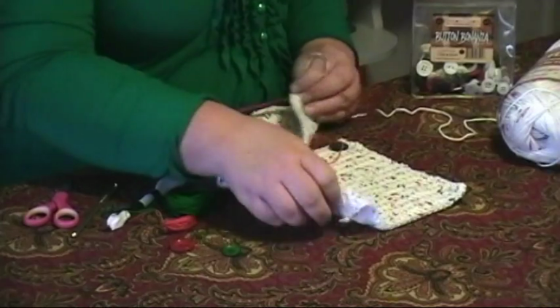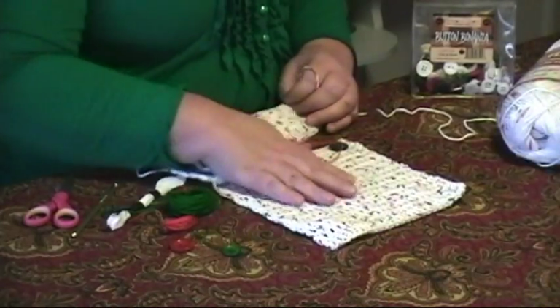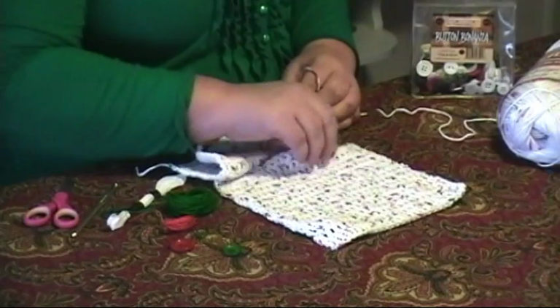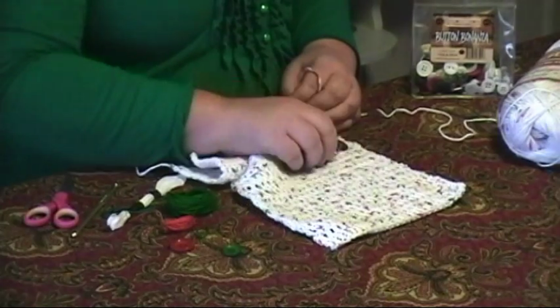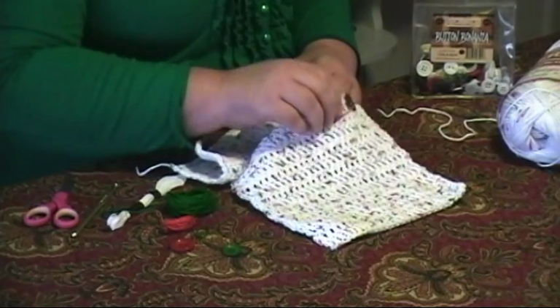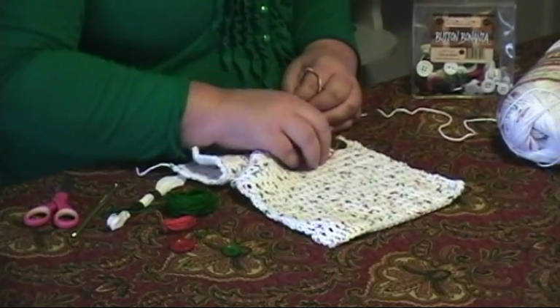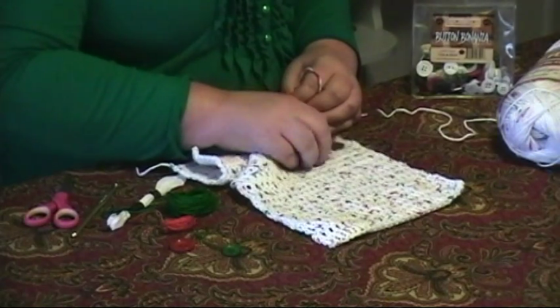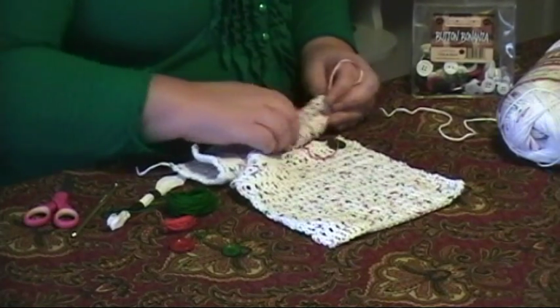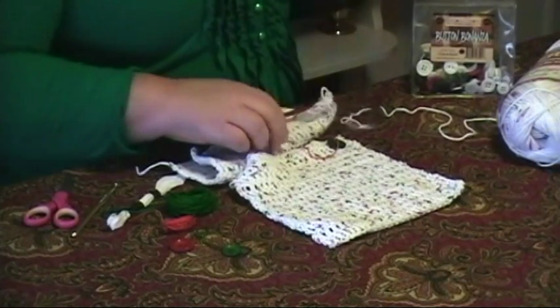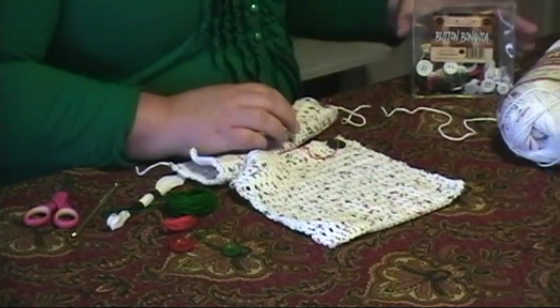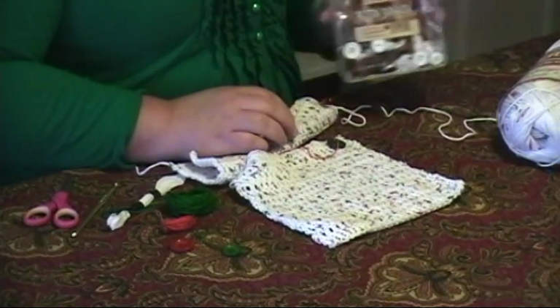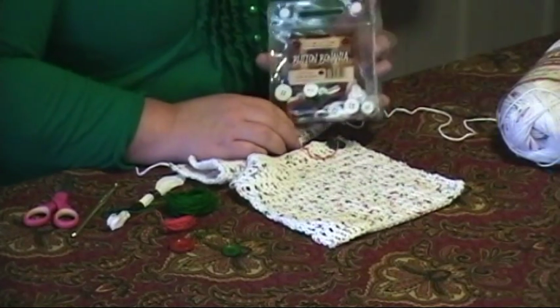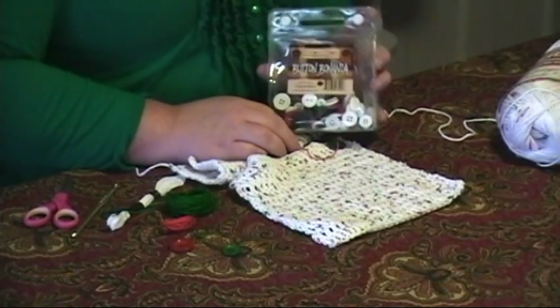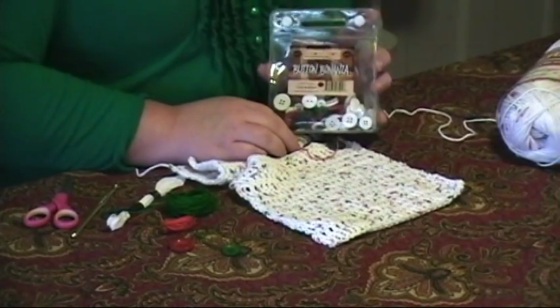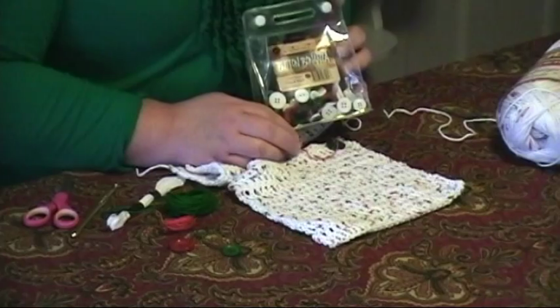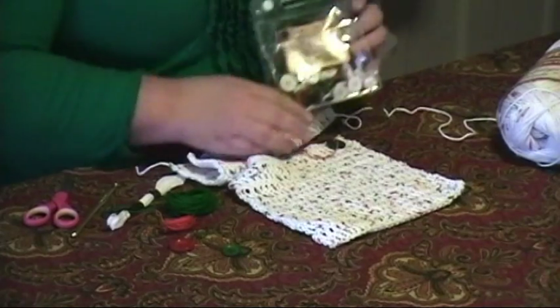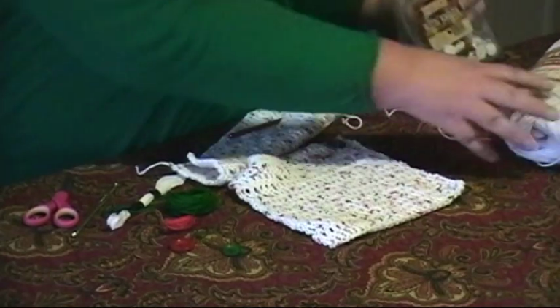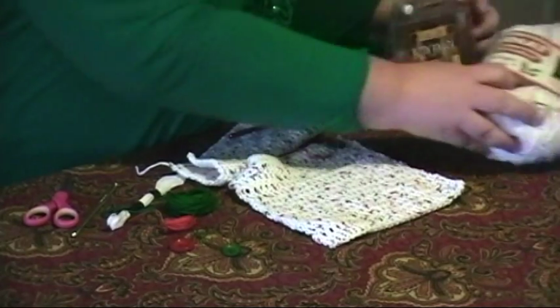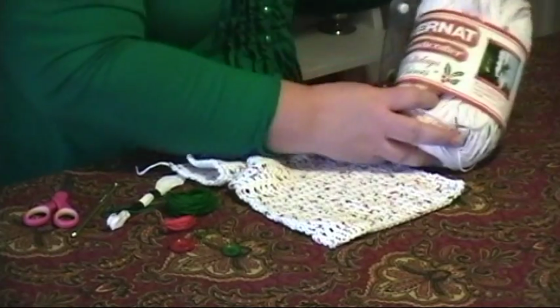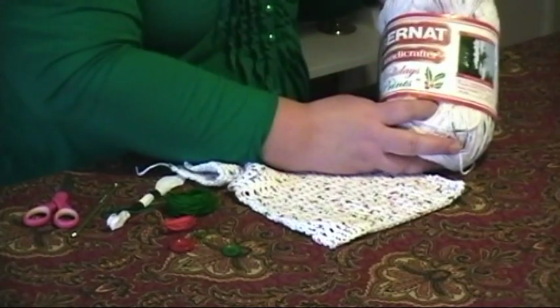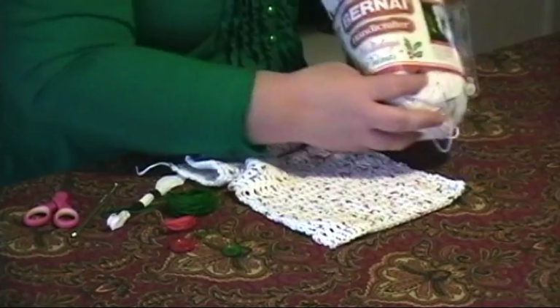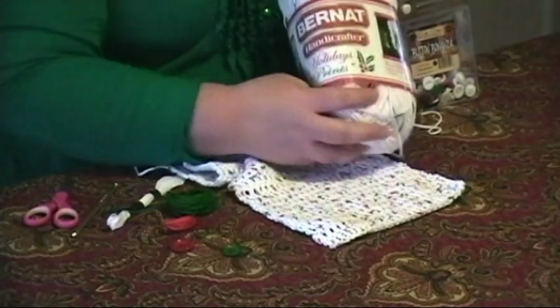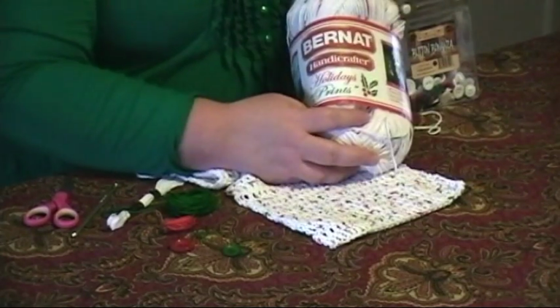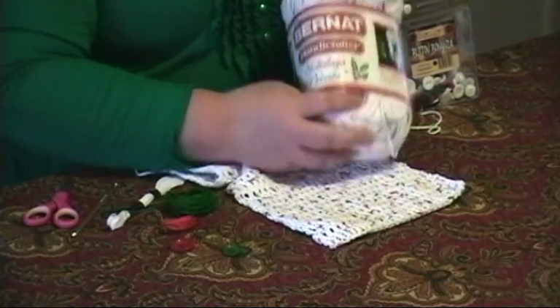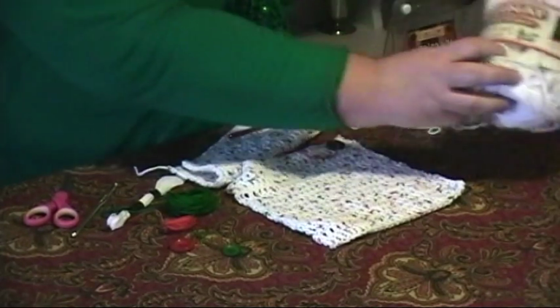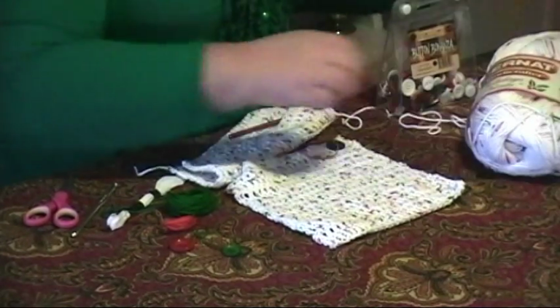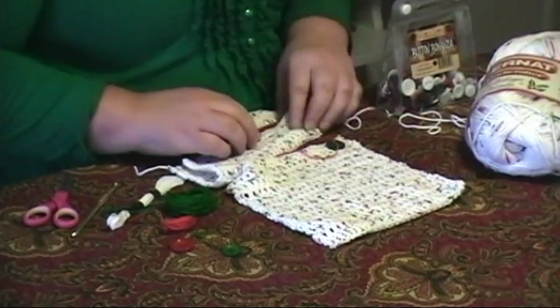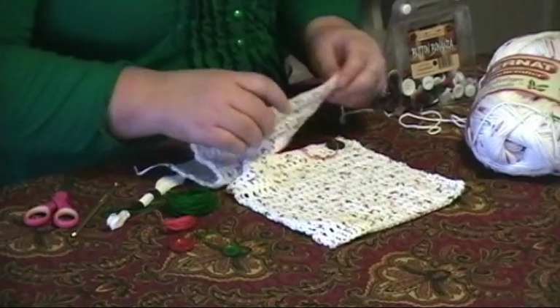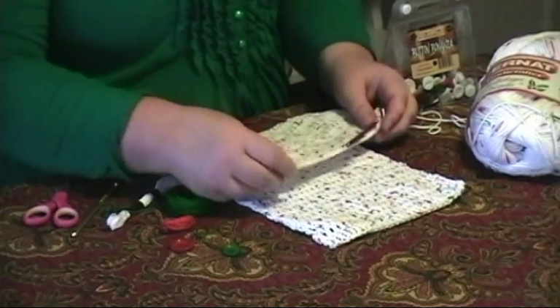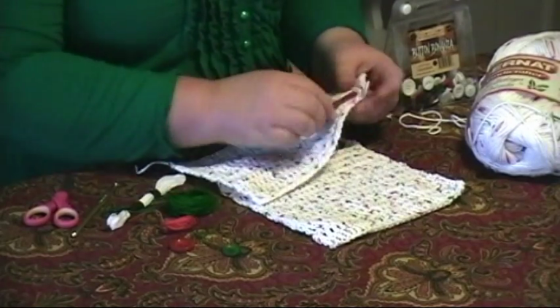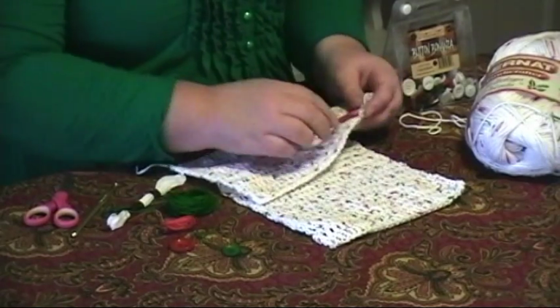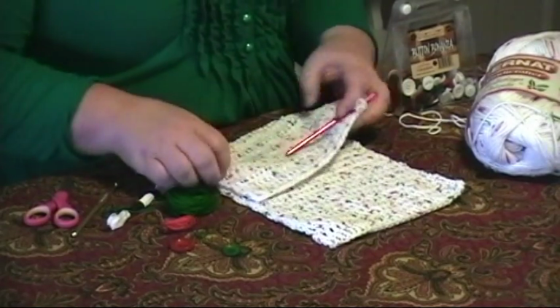What we're making is a crocheted dishcloth. We're using buttons from ButtonsGaloreAndMore.com, and we're using 100% cotton yarn from Bernat. I used an I-sized crochet hook.